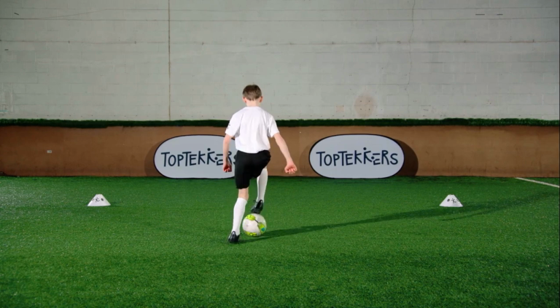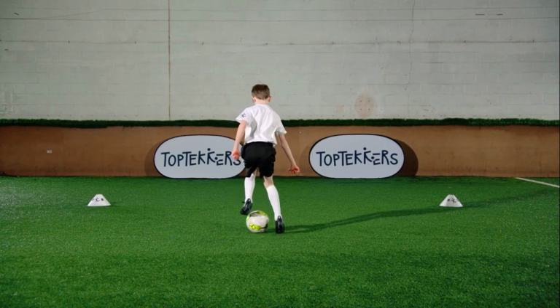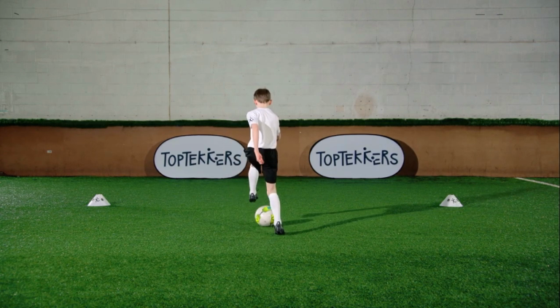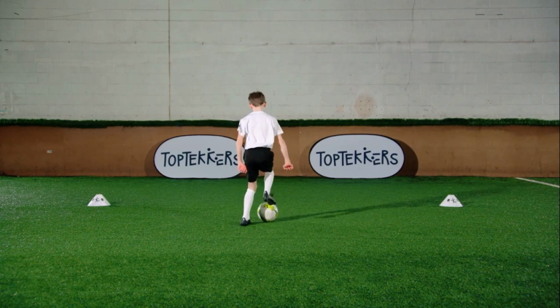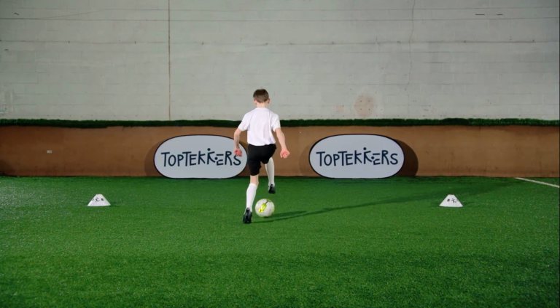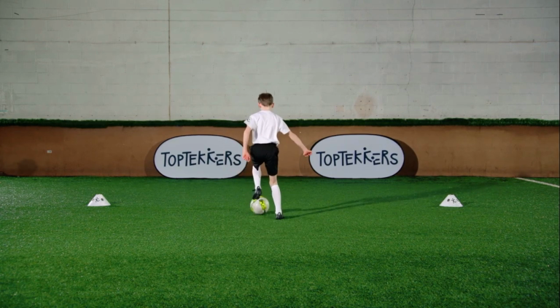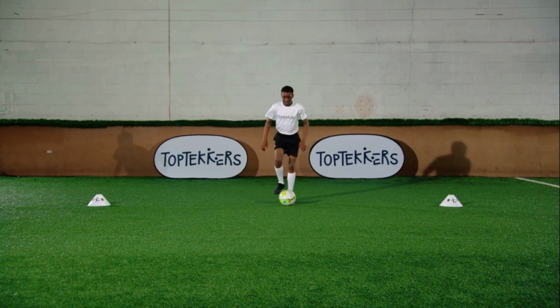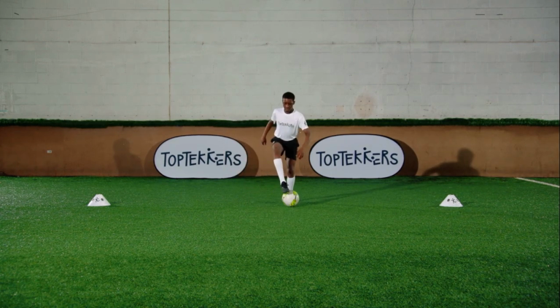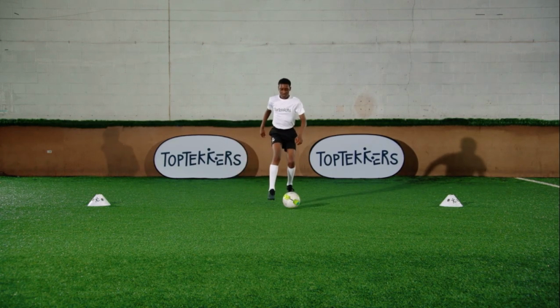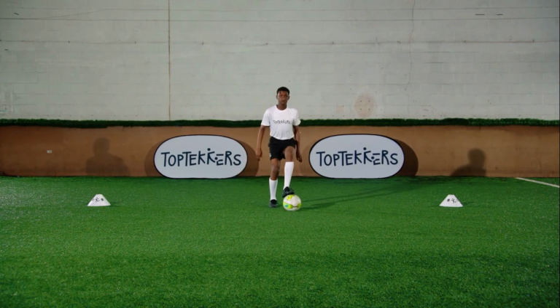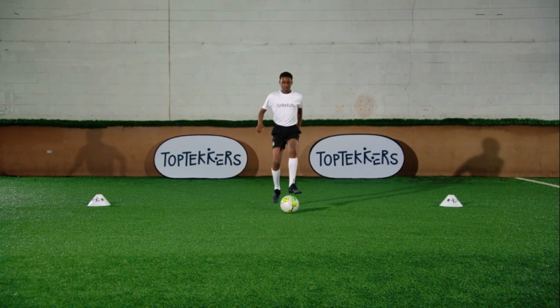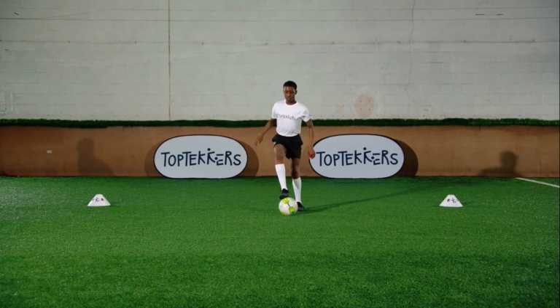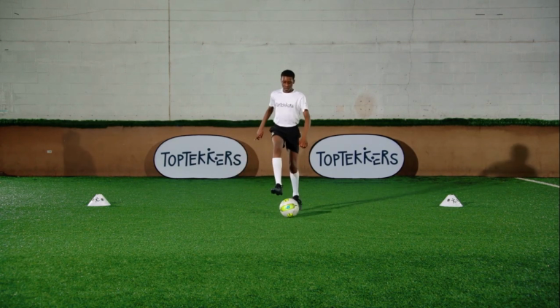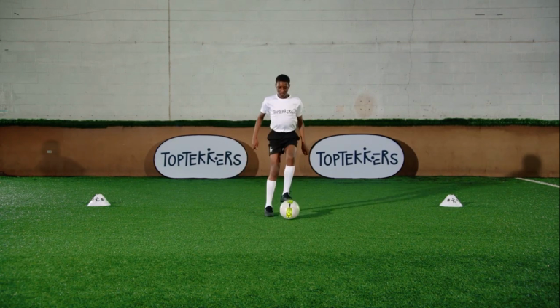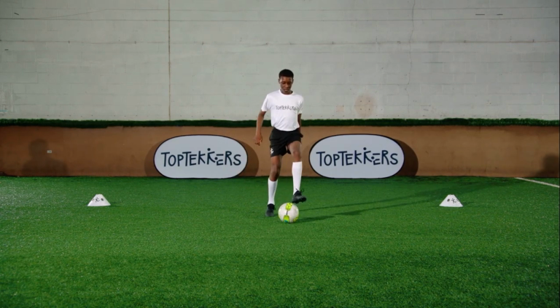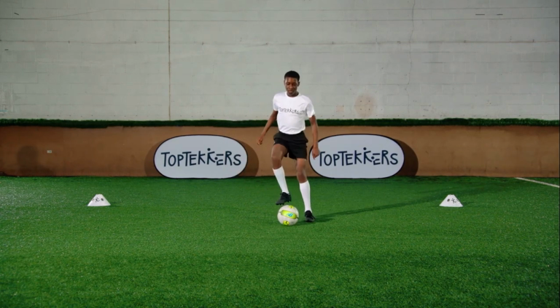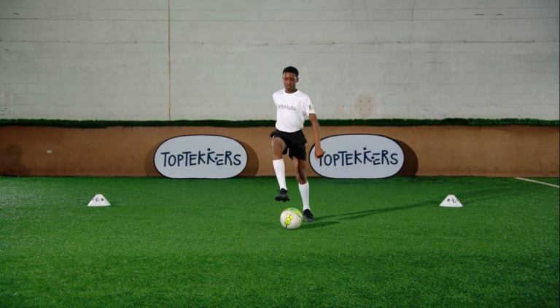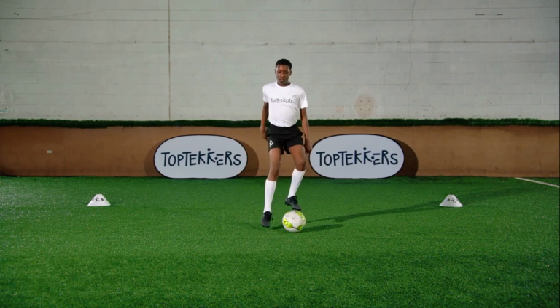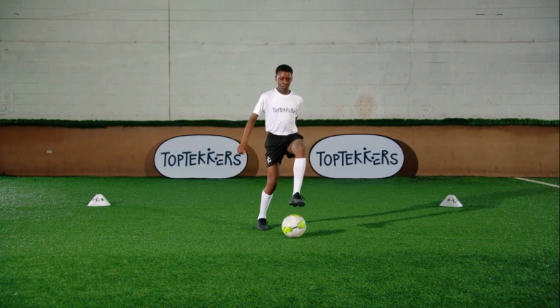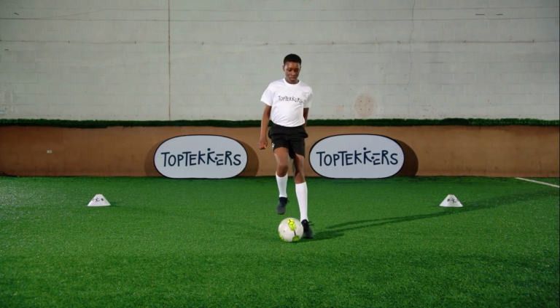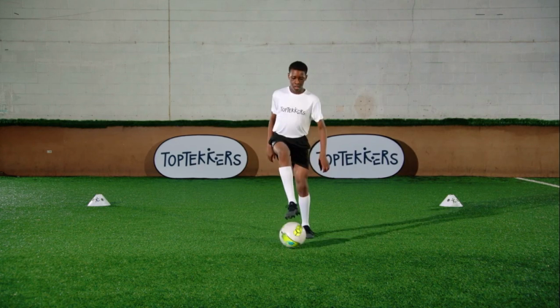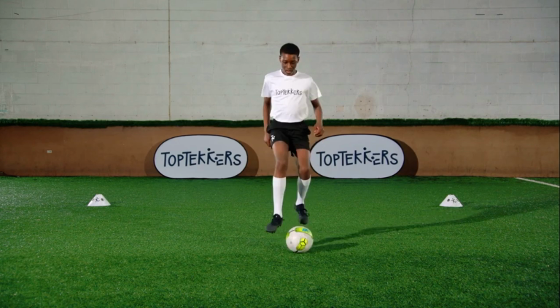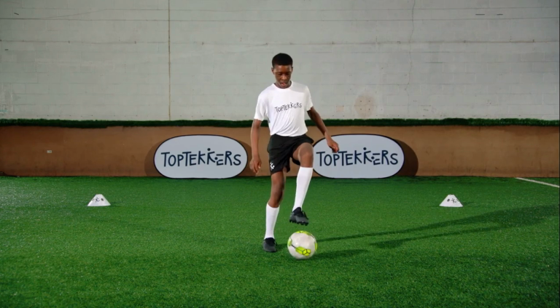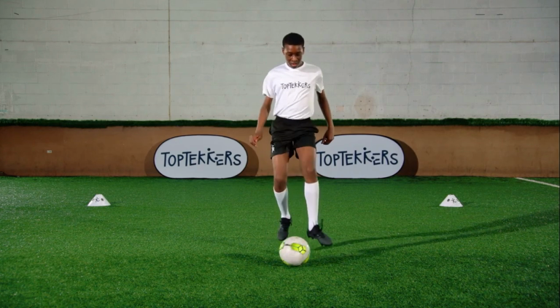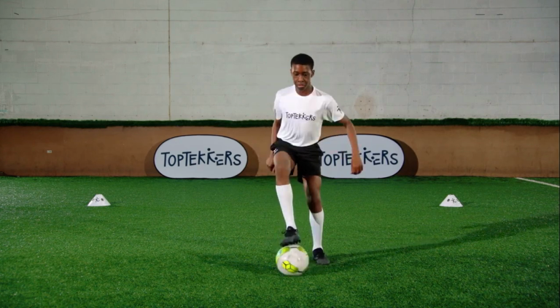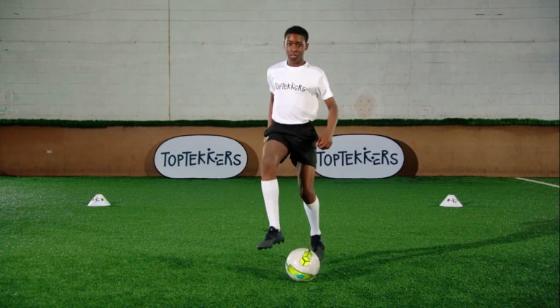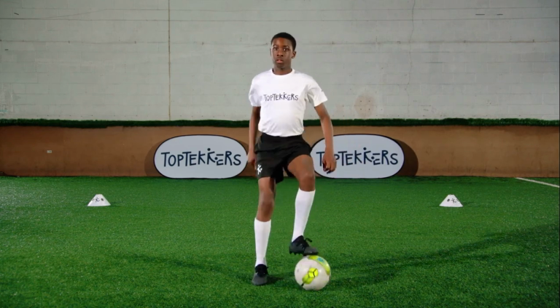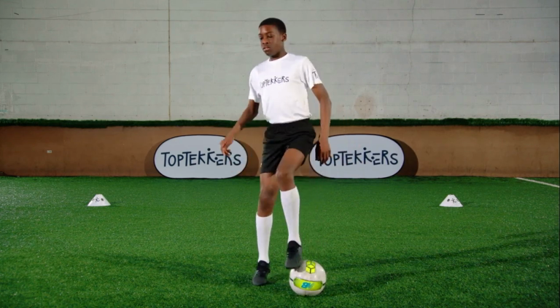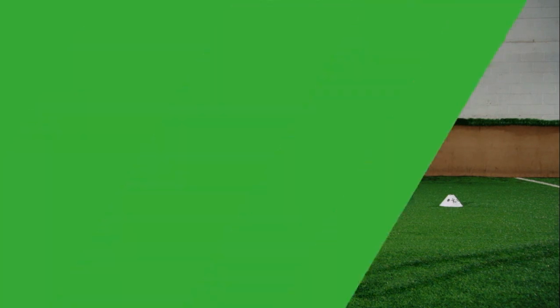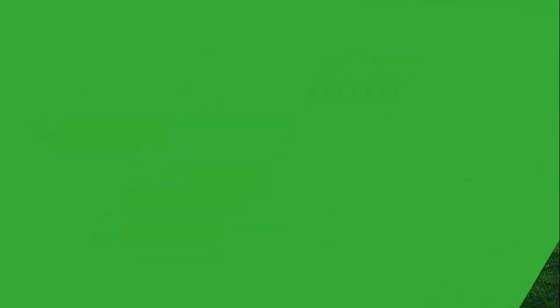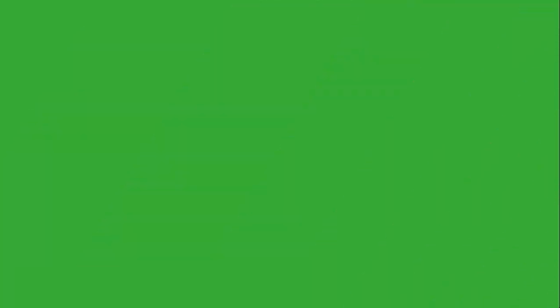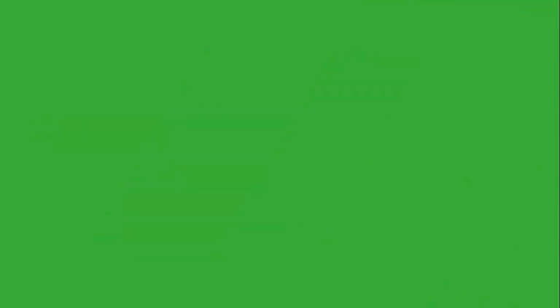This top tekkers is called sole pushes. It's a great way to practice quick feet, coordination, and using the bottom of your foot.